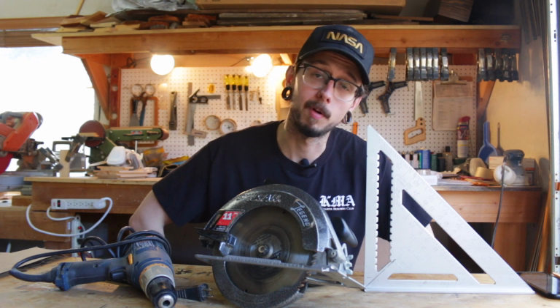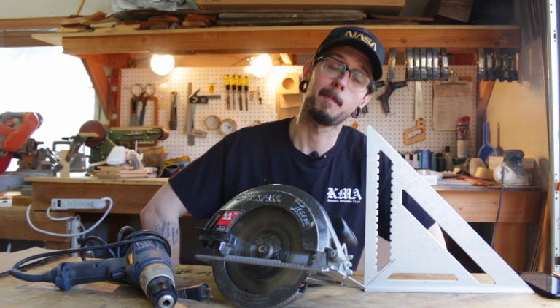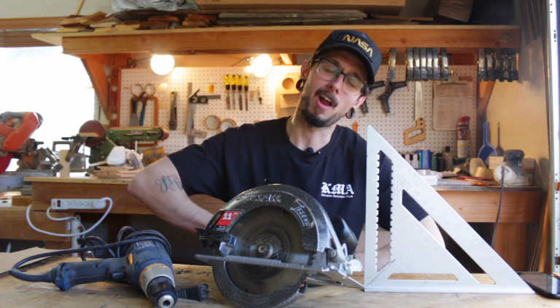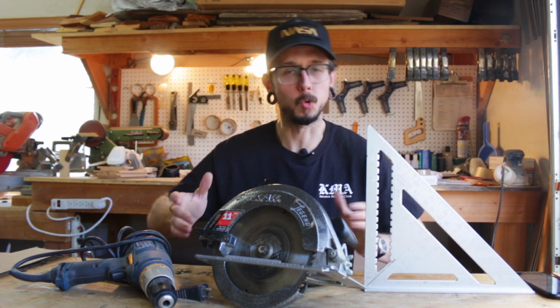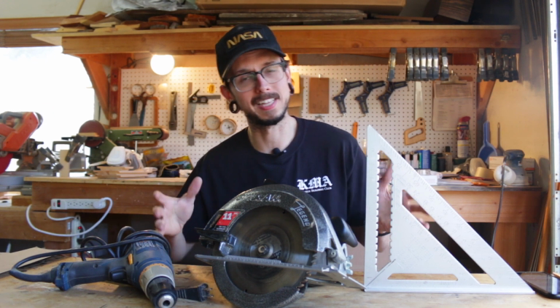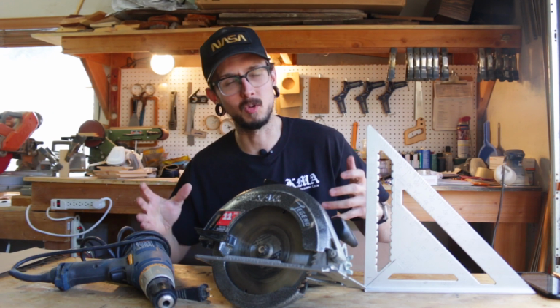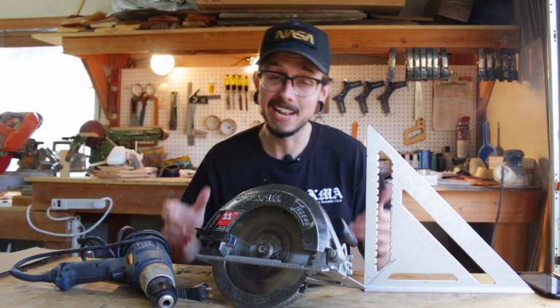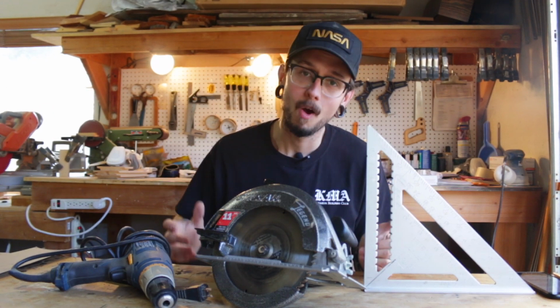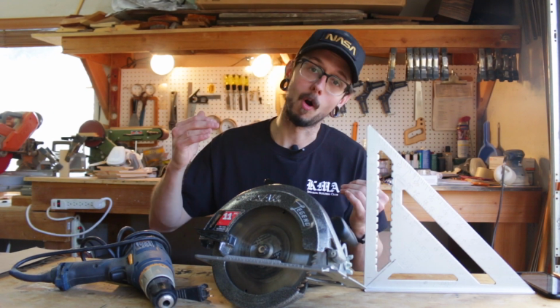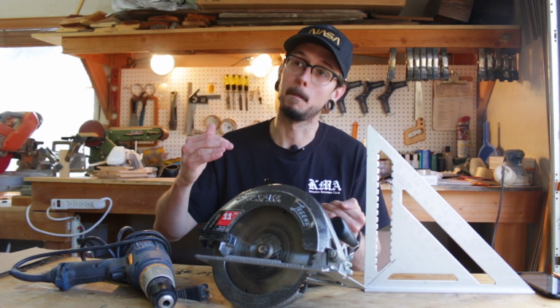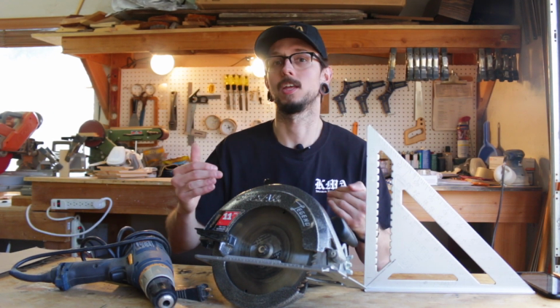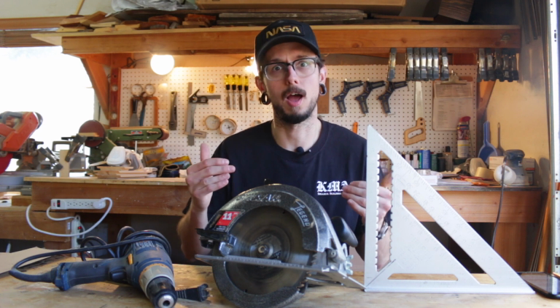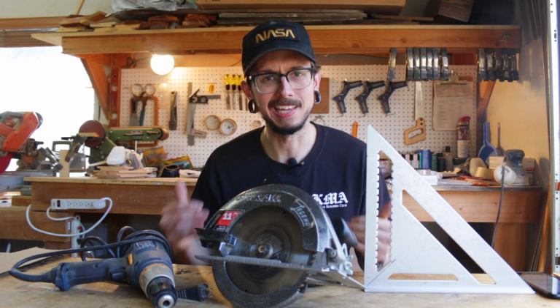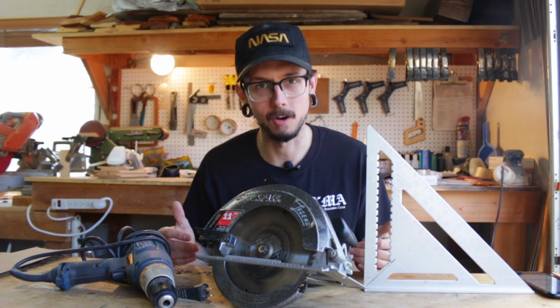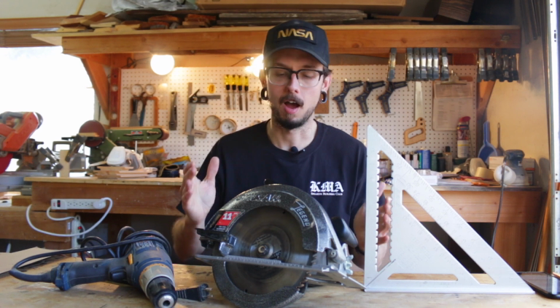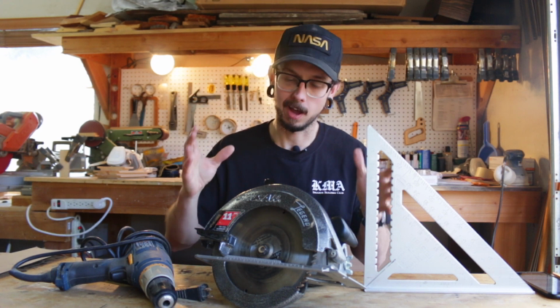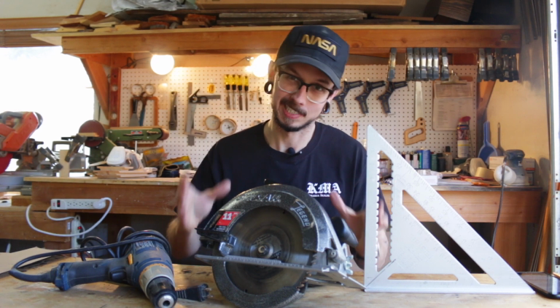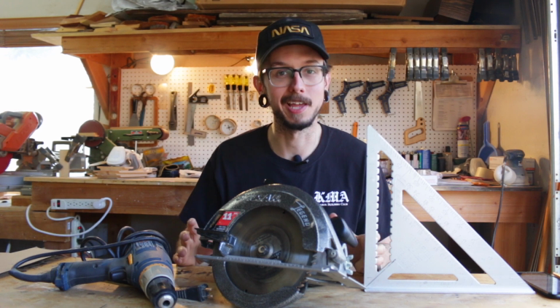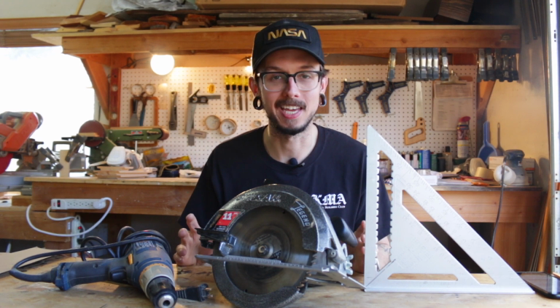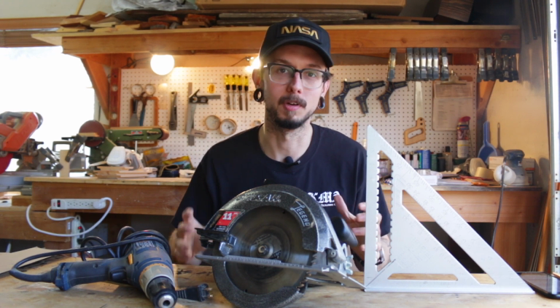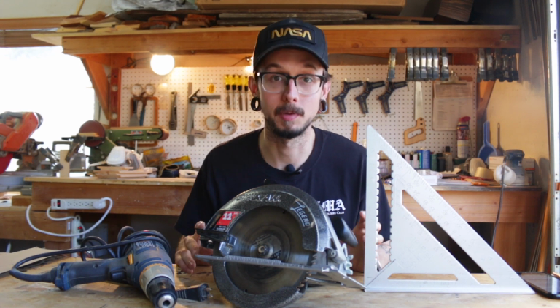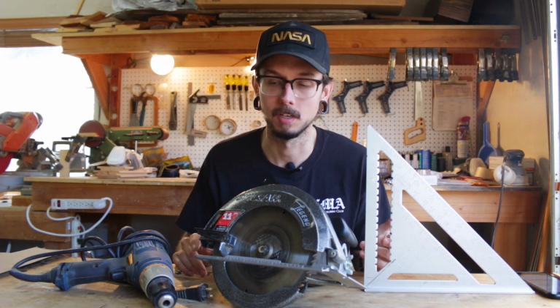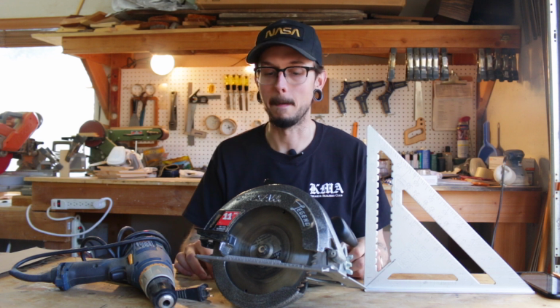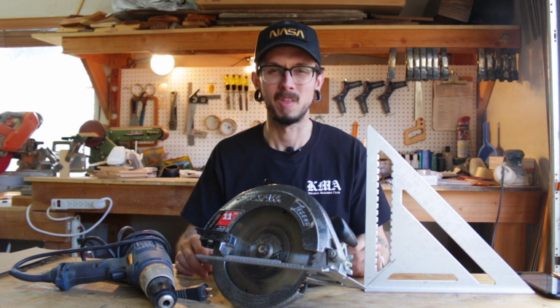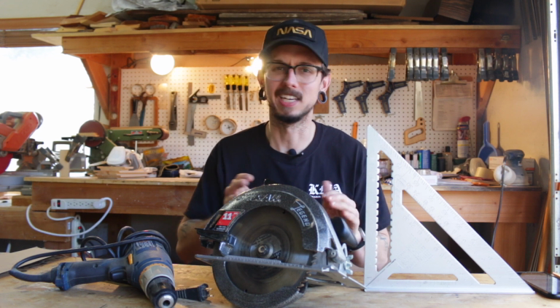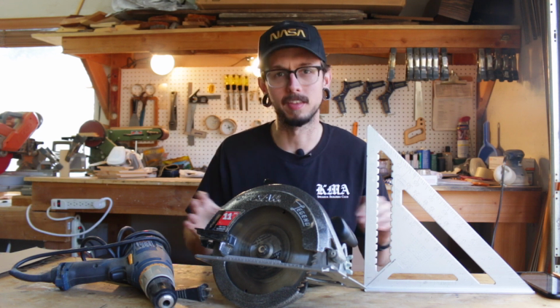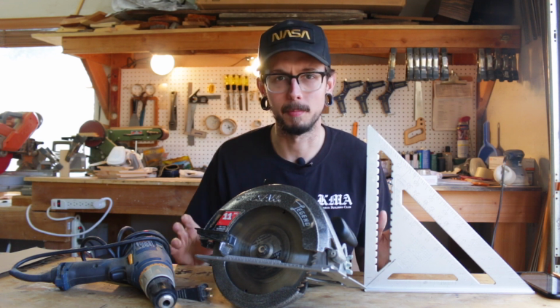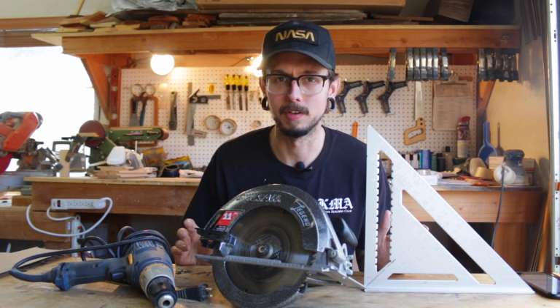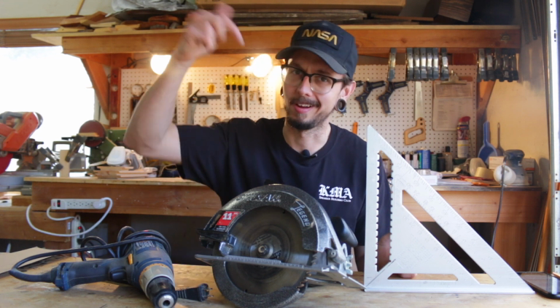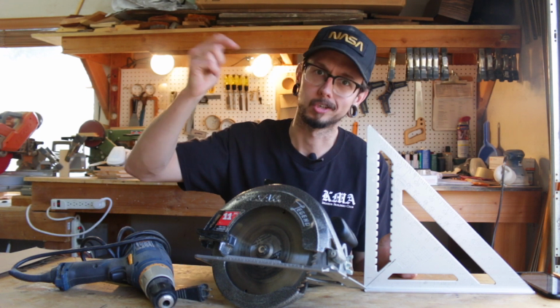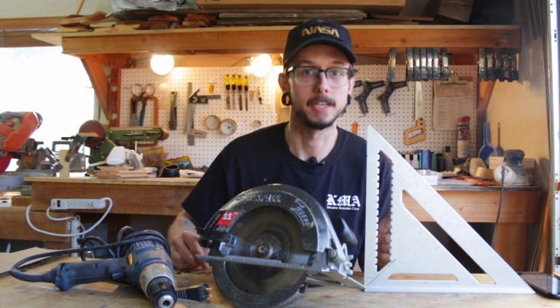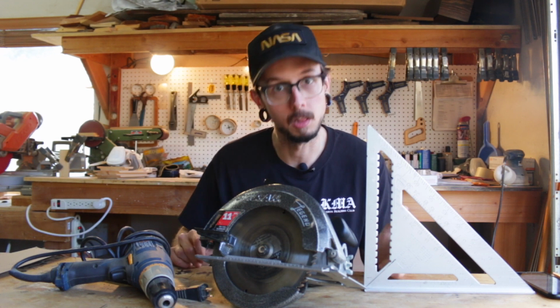Now I want to talk about other tools that you either need or that will make your job a lot easier when it comes to specifically making or building speakers. I'll have links to everything I talk about in this video in the description down below.